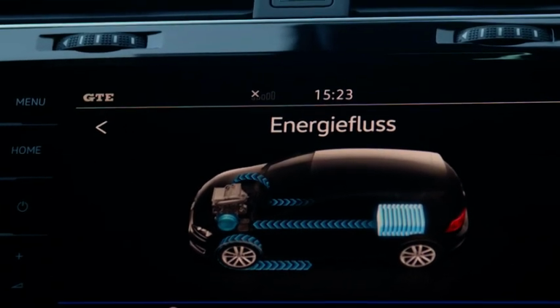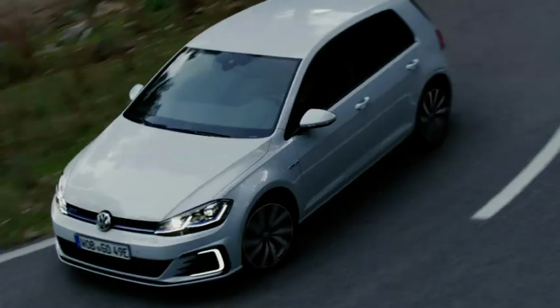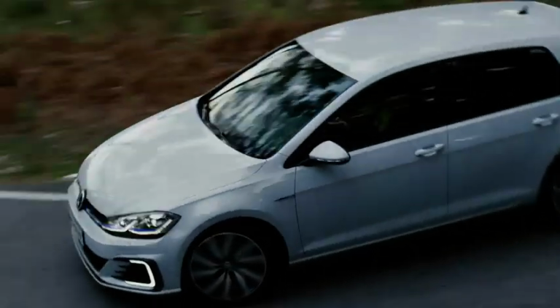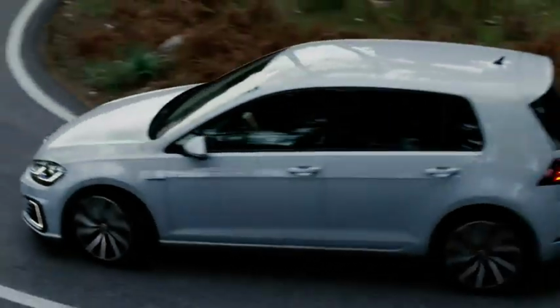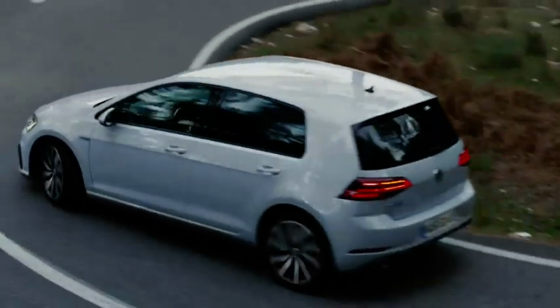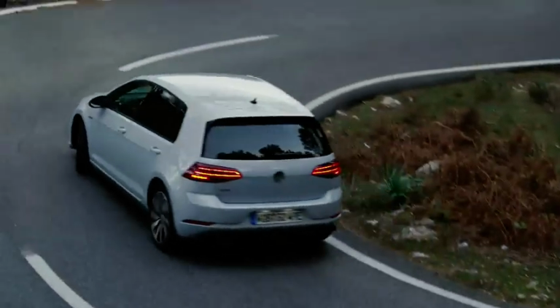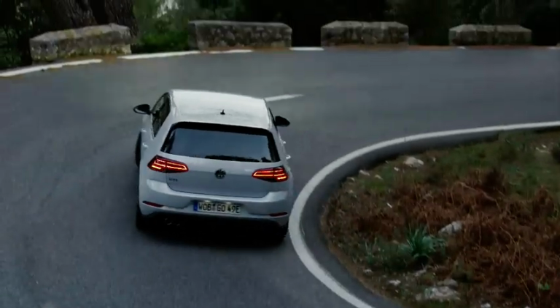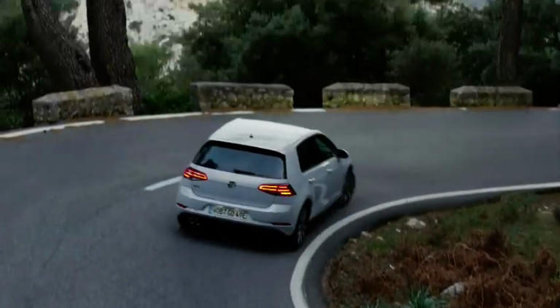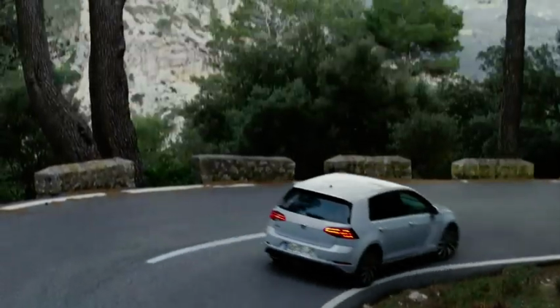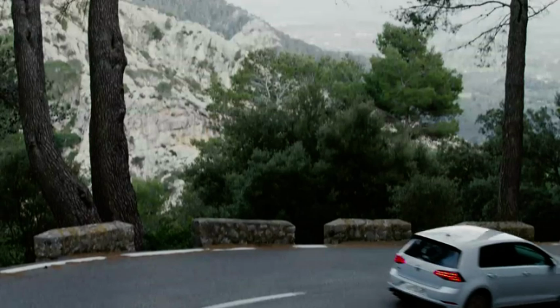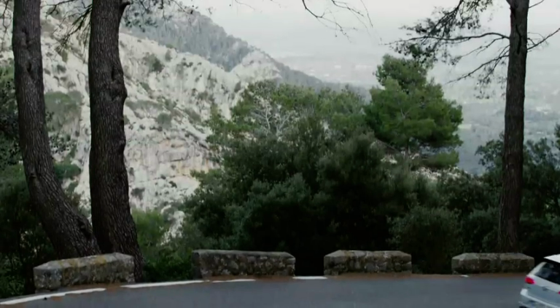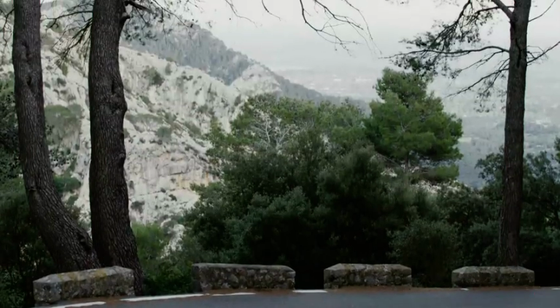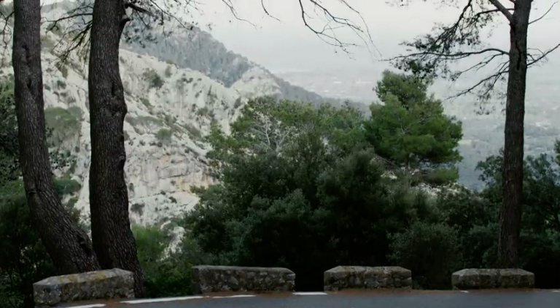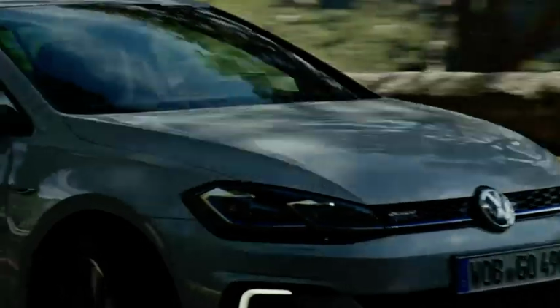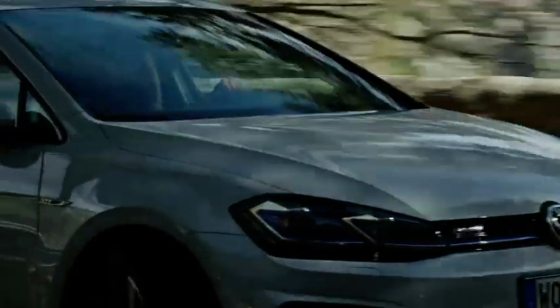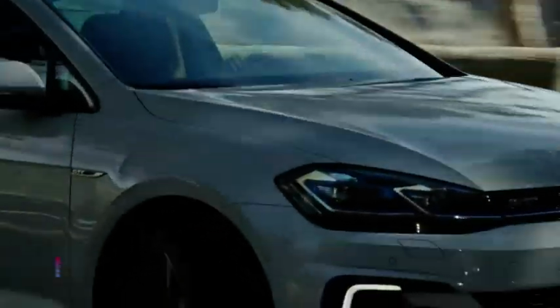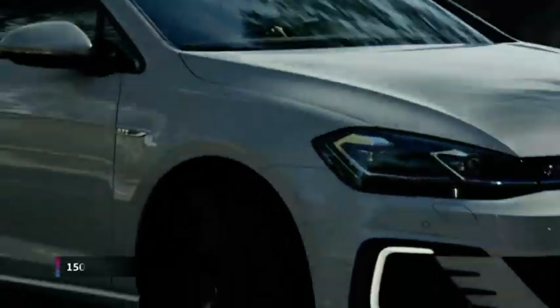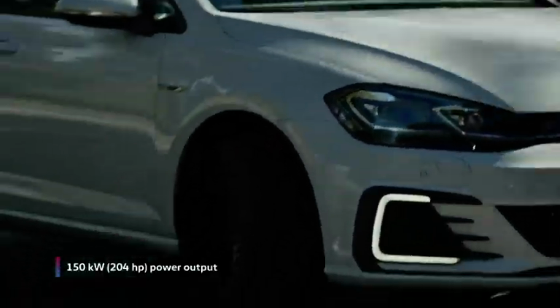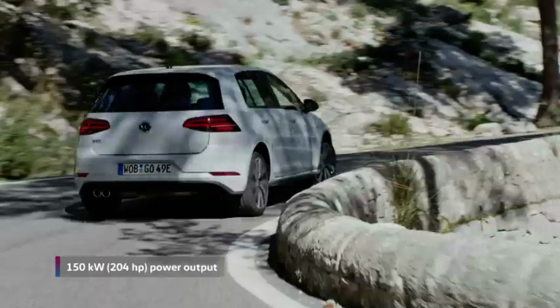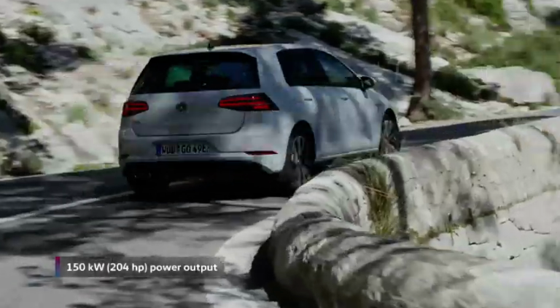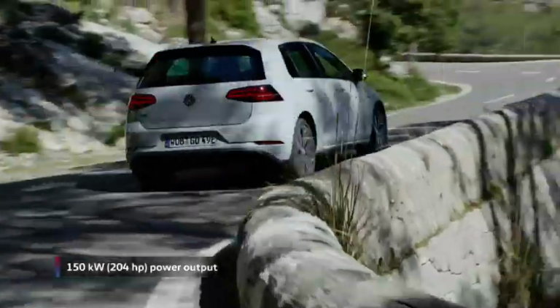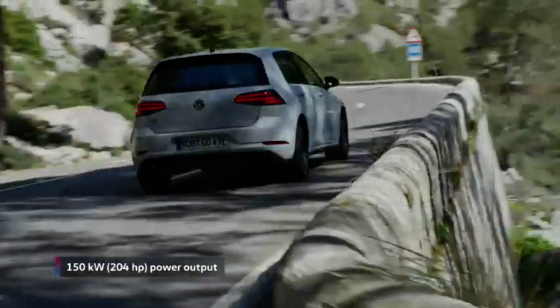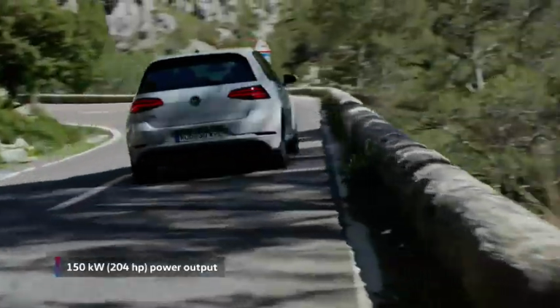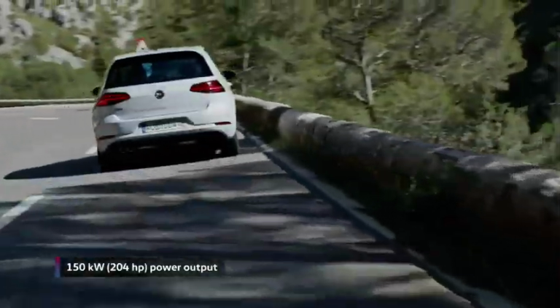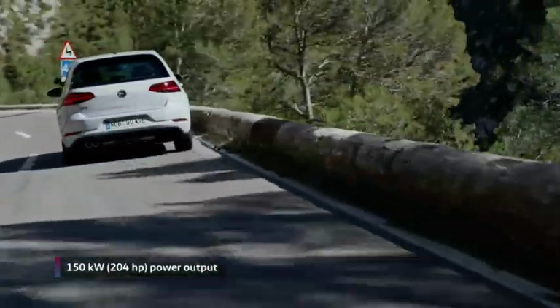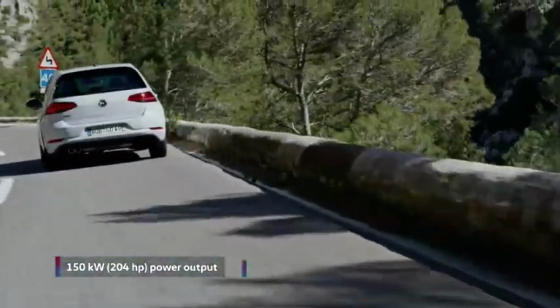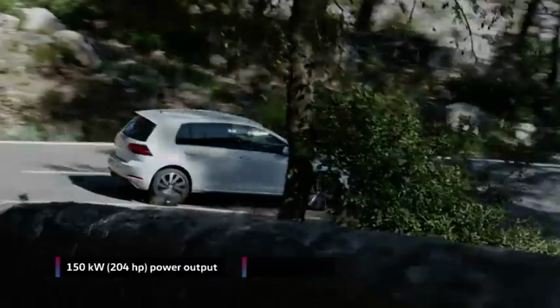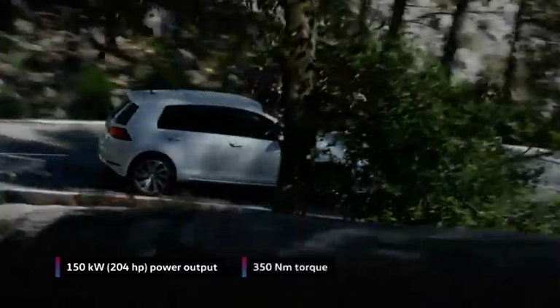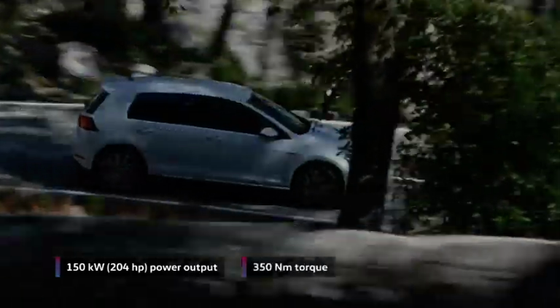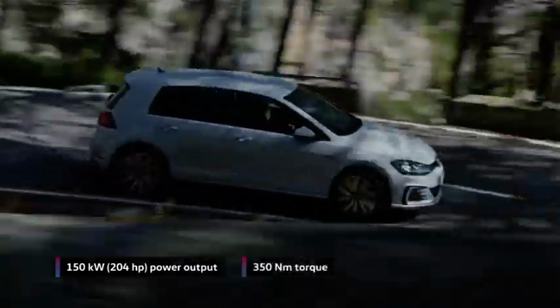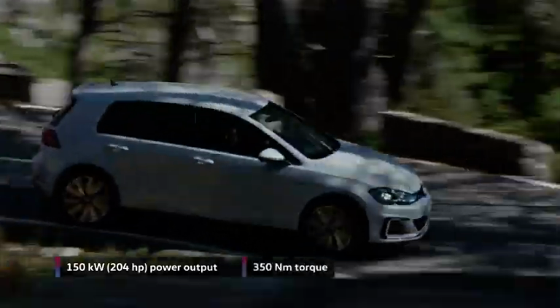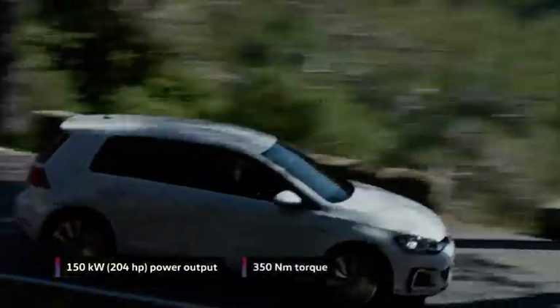In GTE mode, or when spontaneous power is needed, the Golf GTE concentrates its forces and develops its maximum power — a full 150 kilowatts and 350 newton-meters of torque.